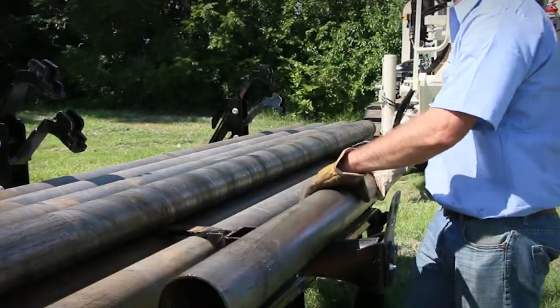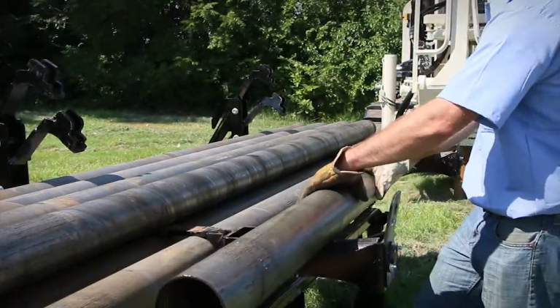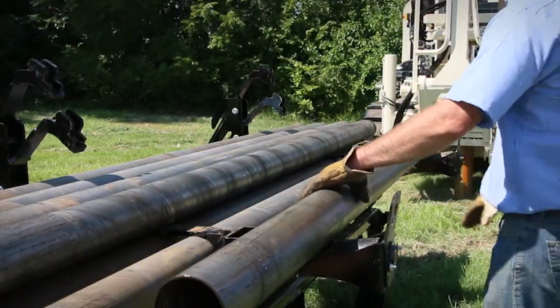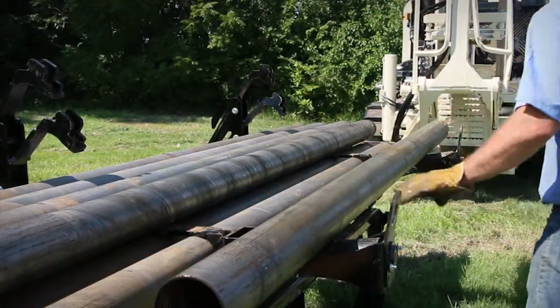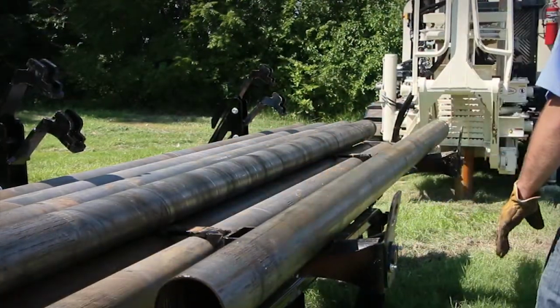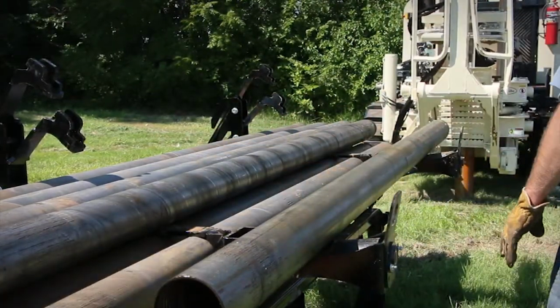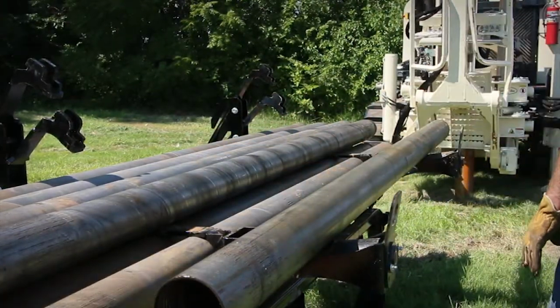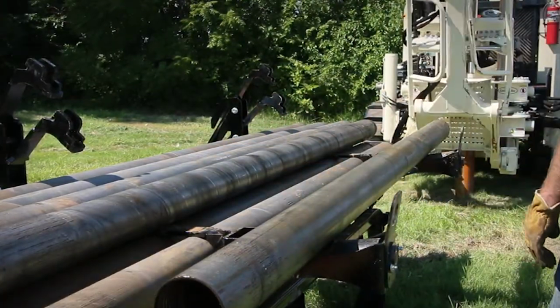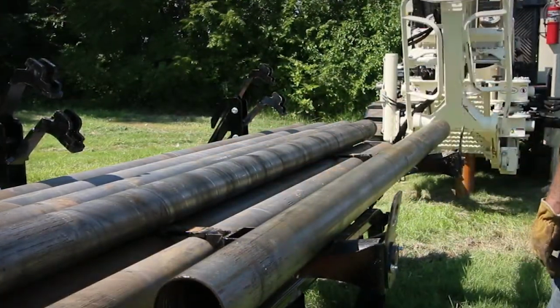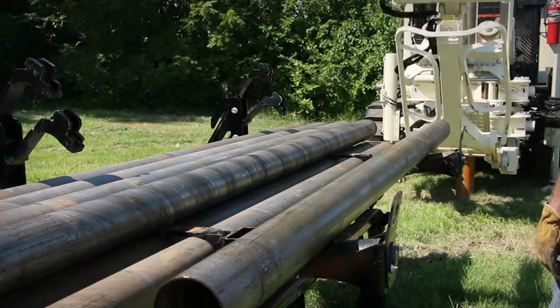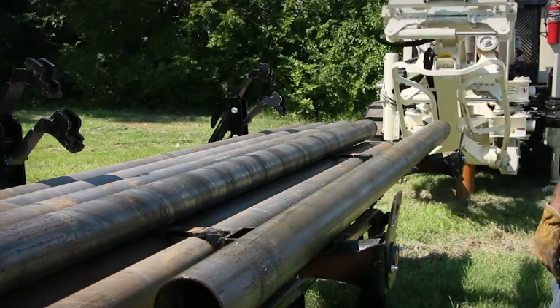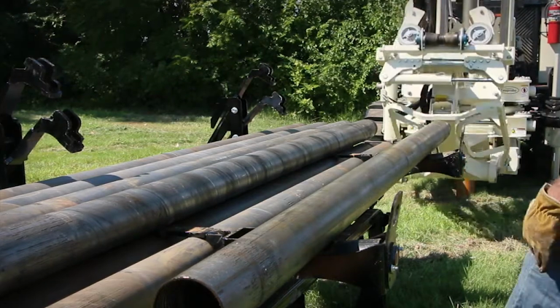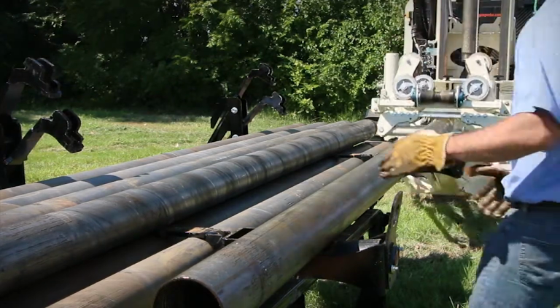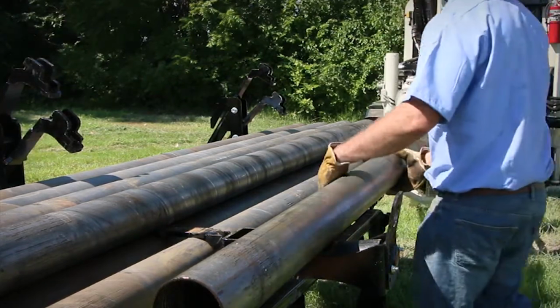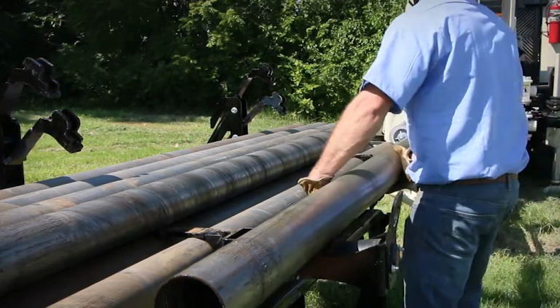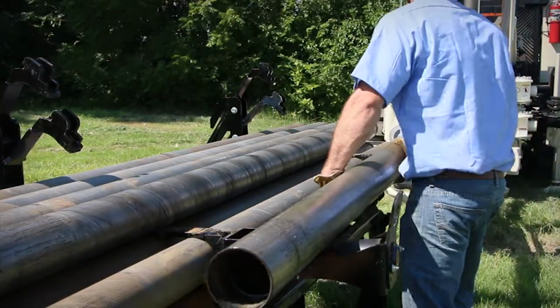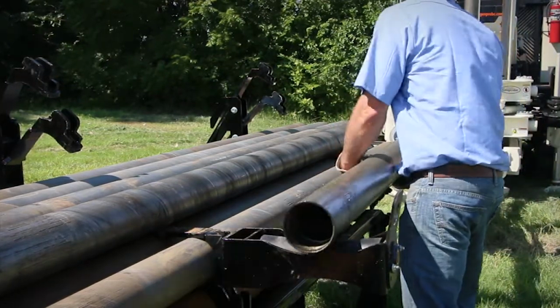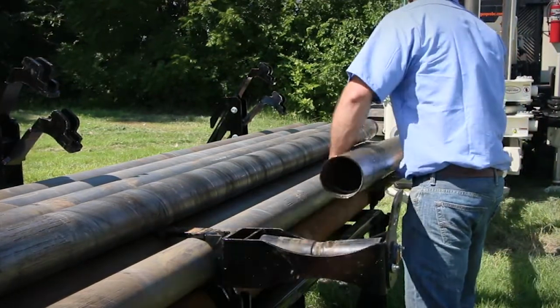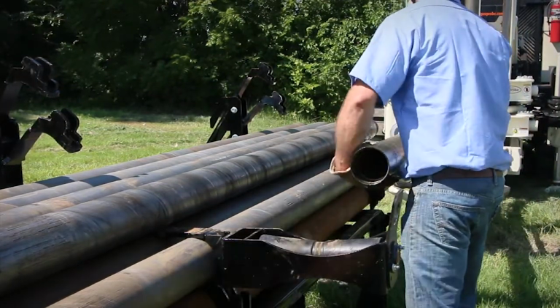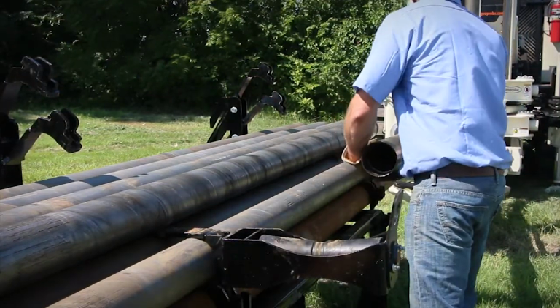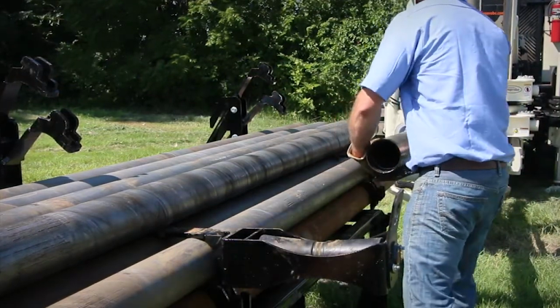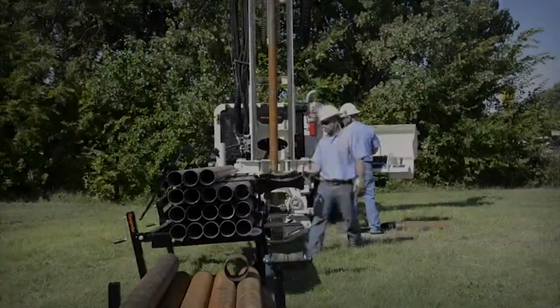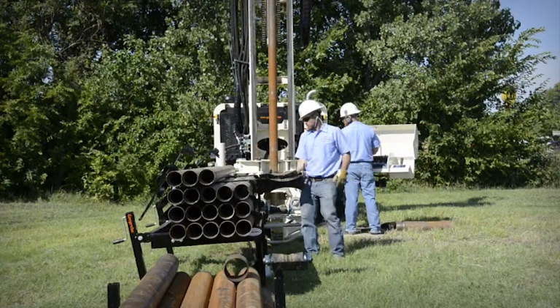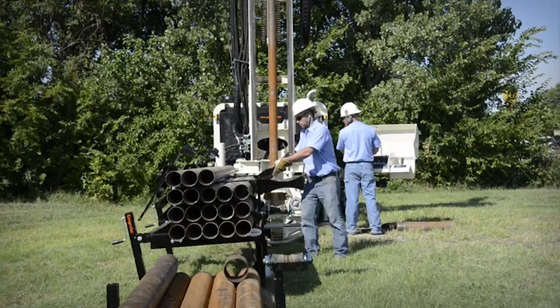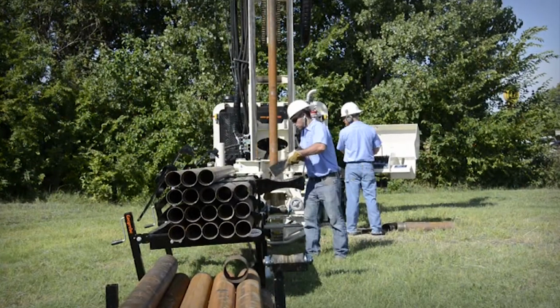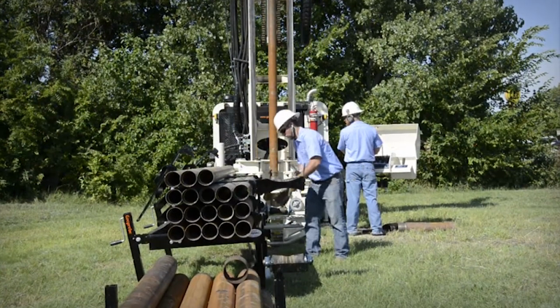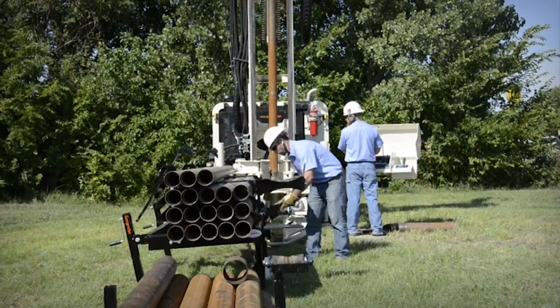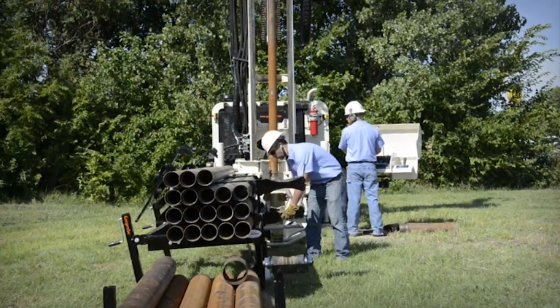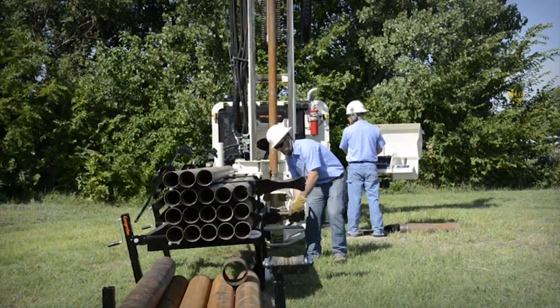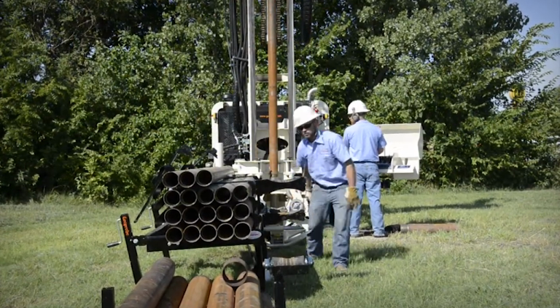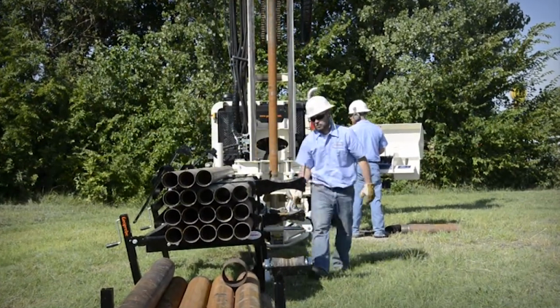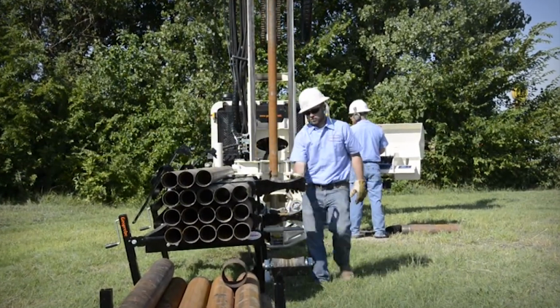The two 12-inch rubber rollers do all of the heavy lifting during trip-in and trip-out operations. Tooling can also be moved from other racks onto the indexing rack by adjusting the roller positions.